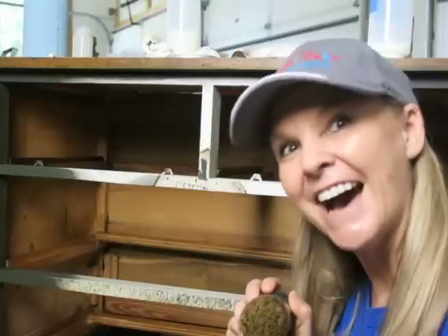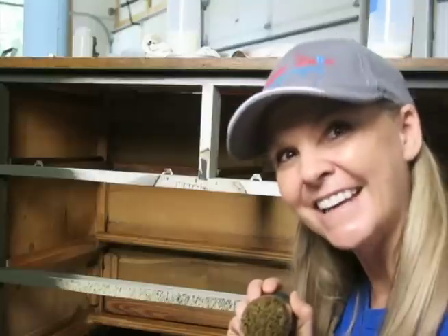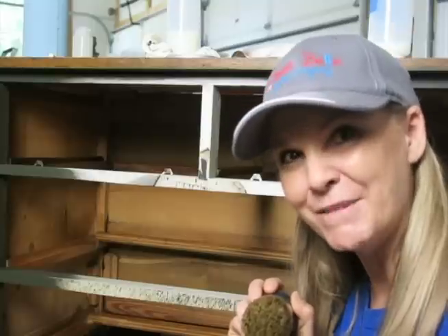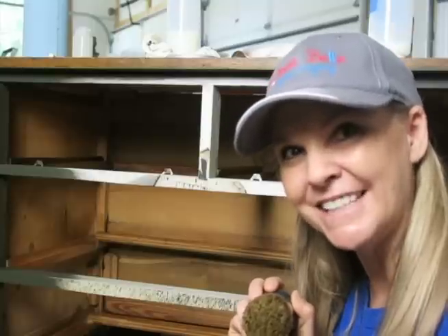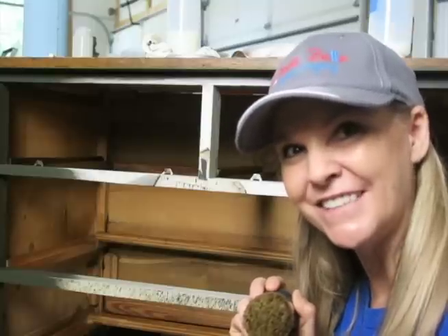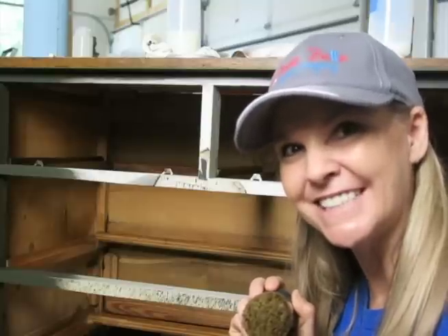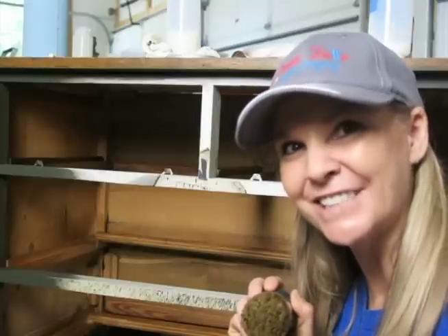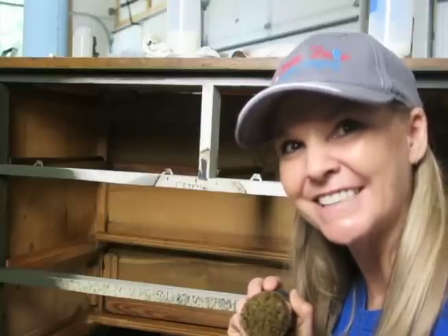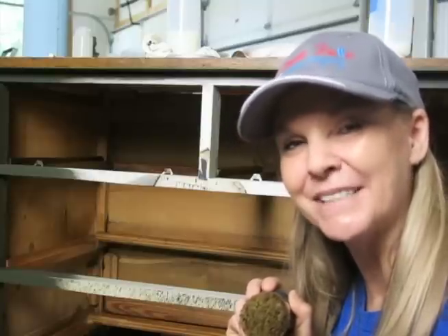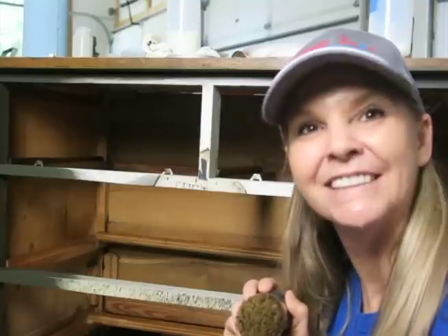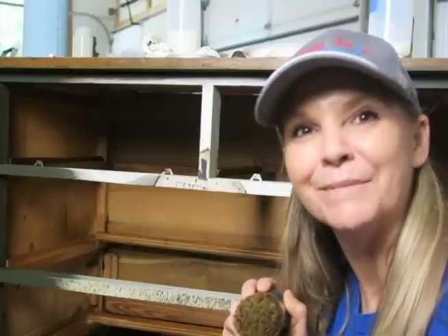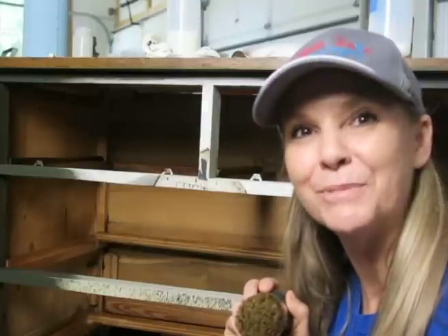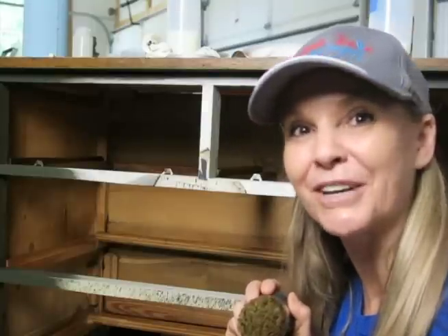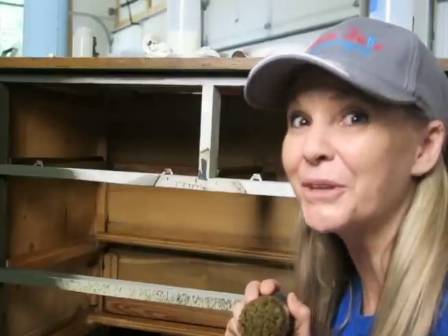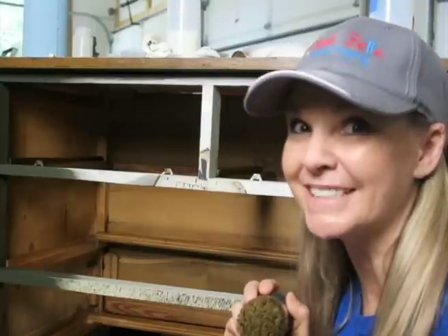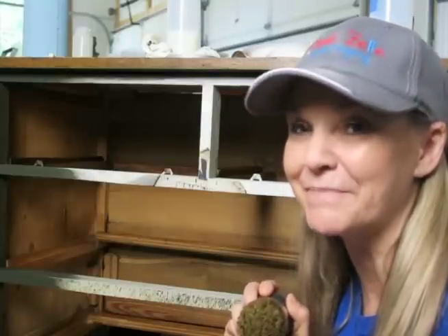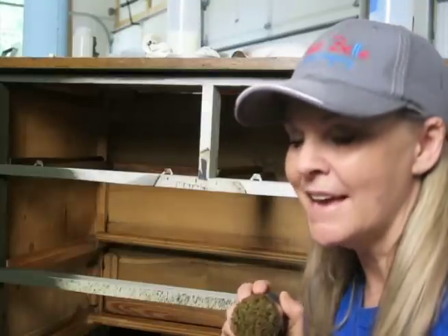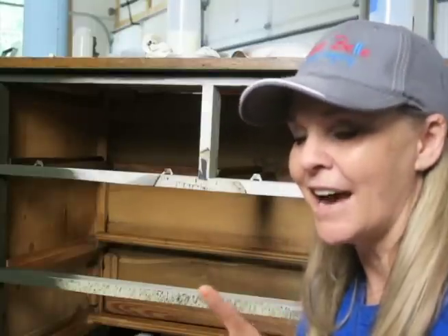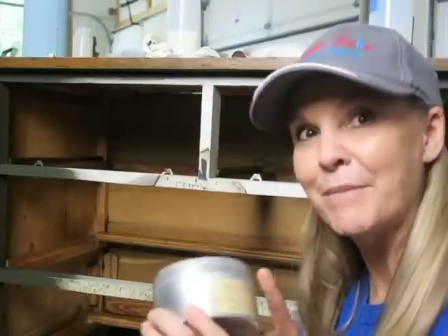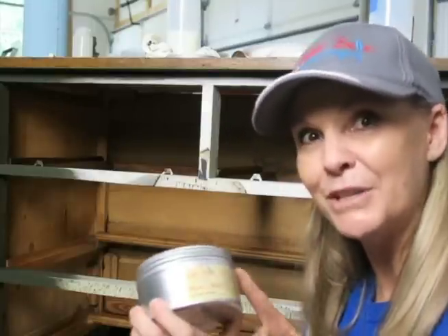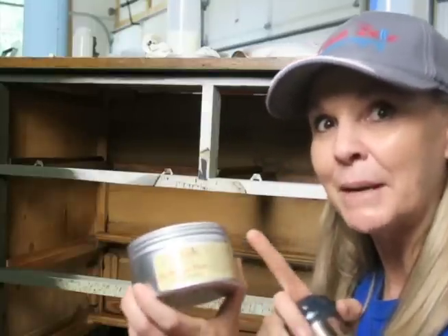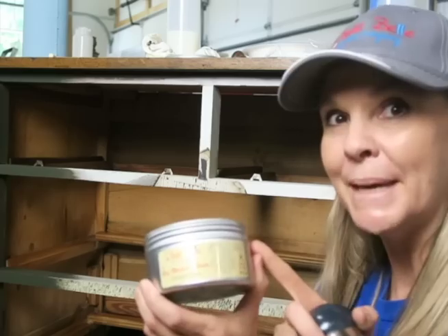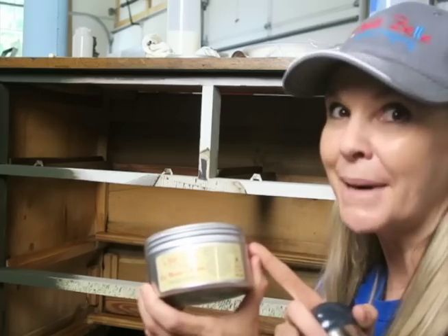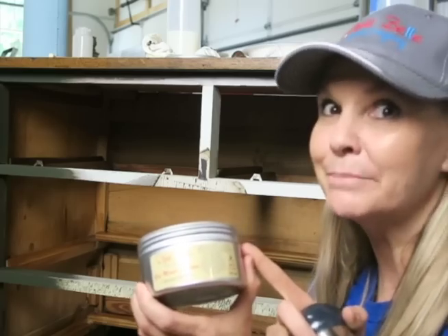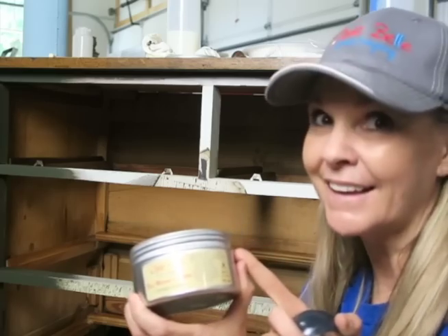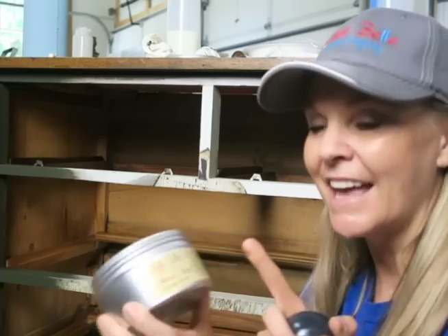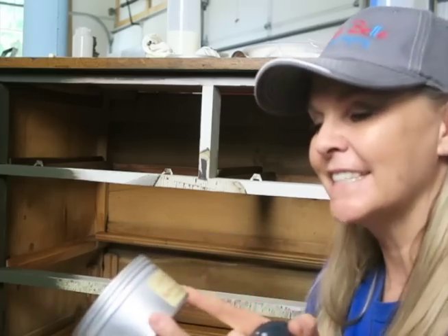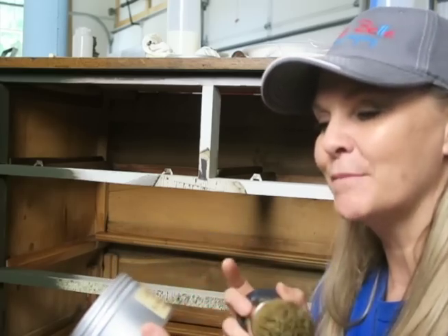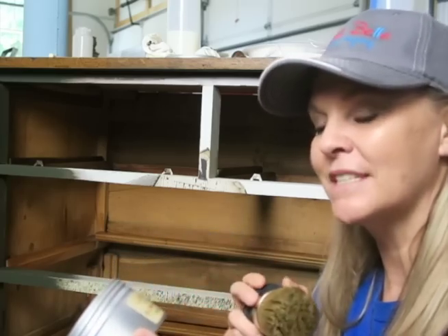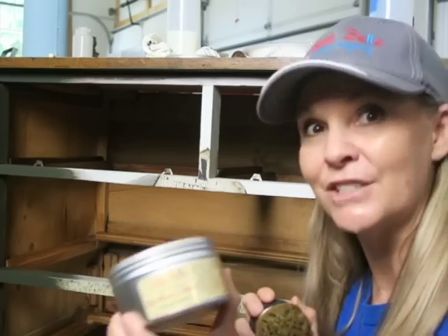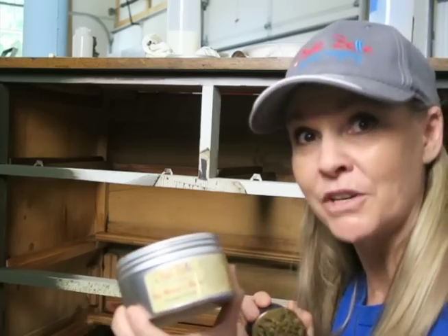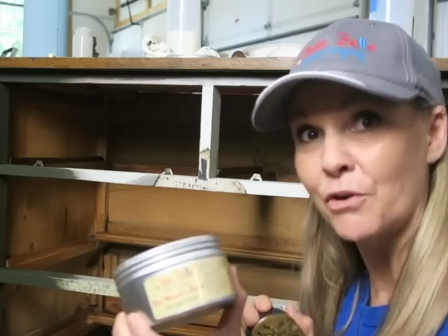Hi, I'm Amy with AJ's Vintage Designs and Fashion Toppings here on the Dixie Belle YouTube channel with a quick tip. I'm going to be using Big Mama's Butter, and the scent I'm using today is Orange Grove.